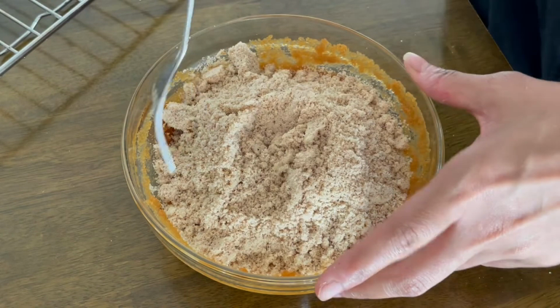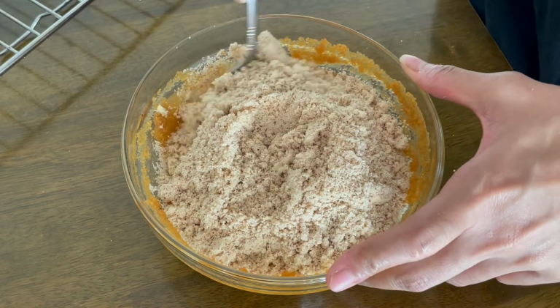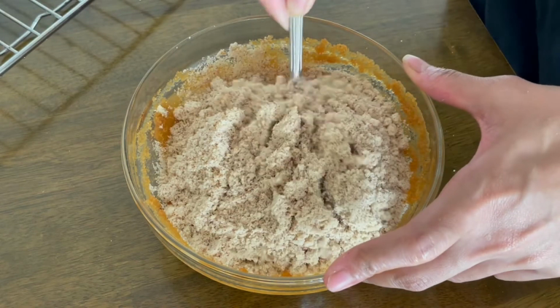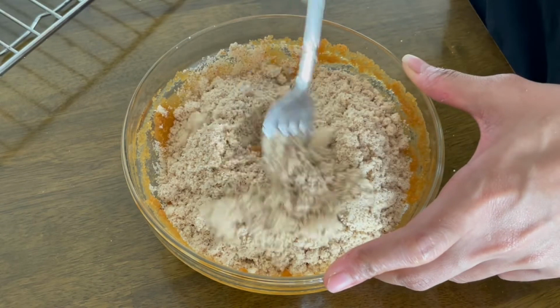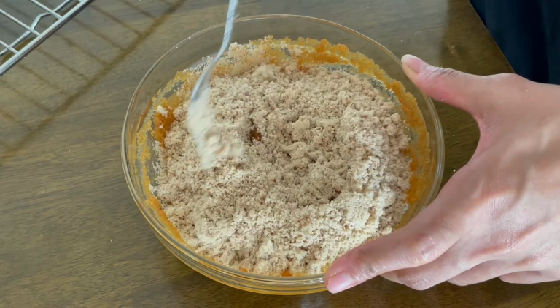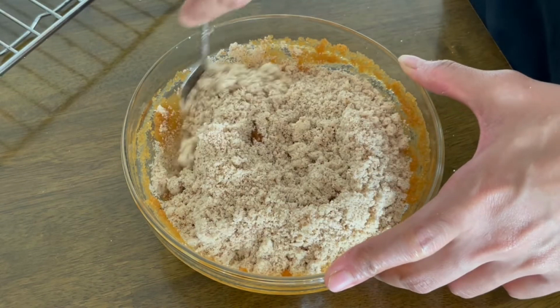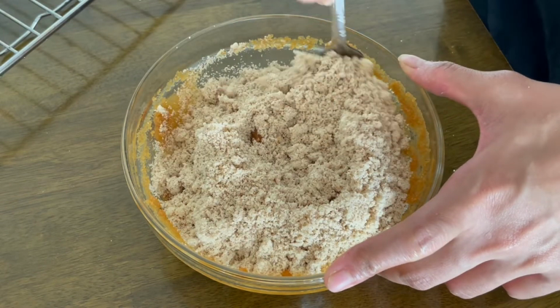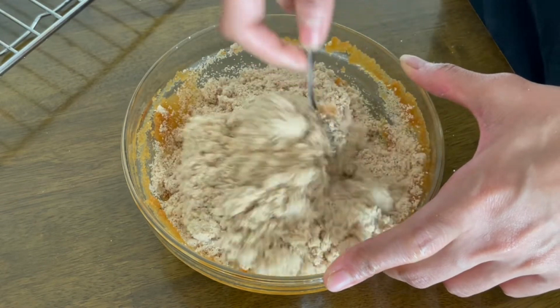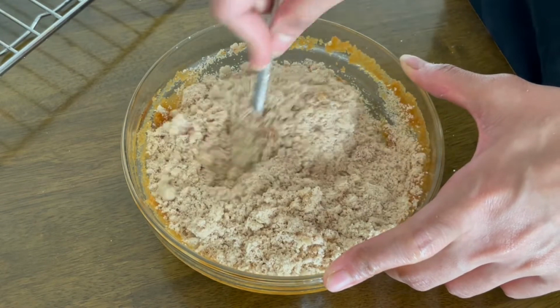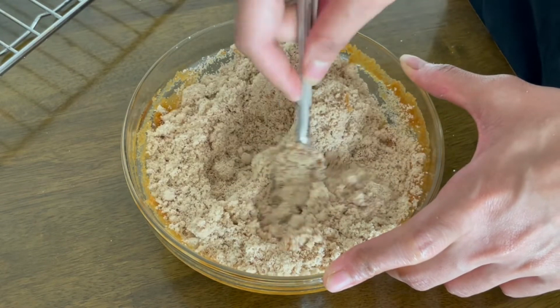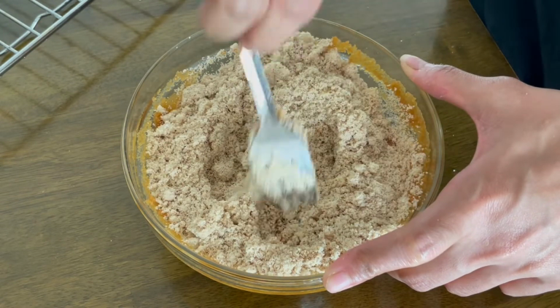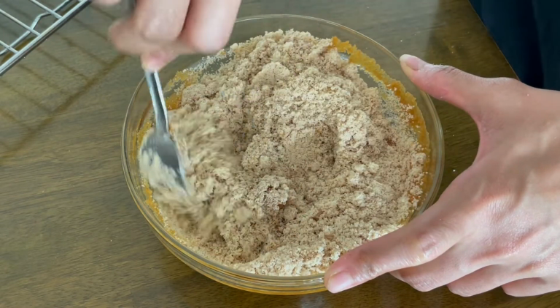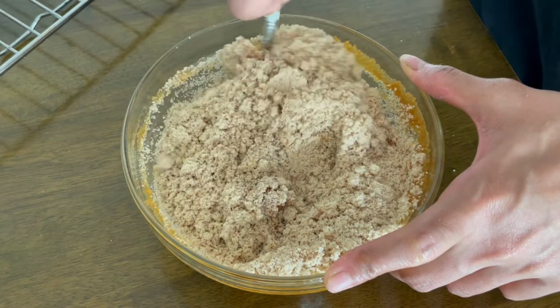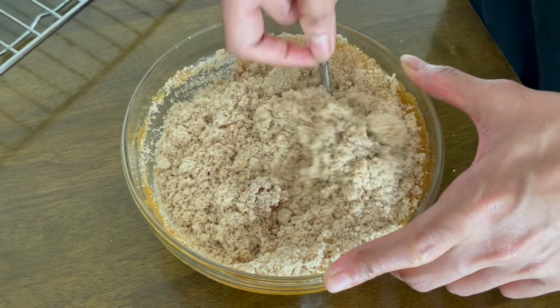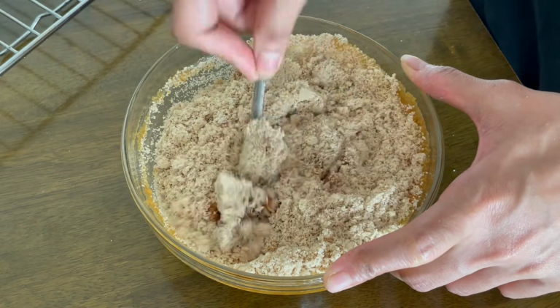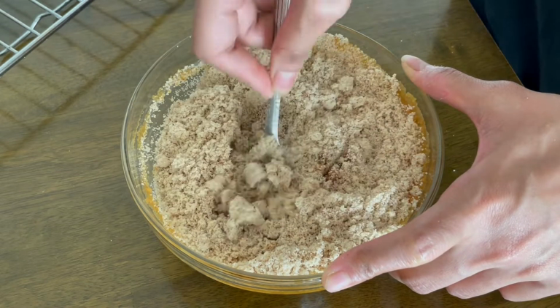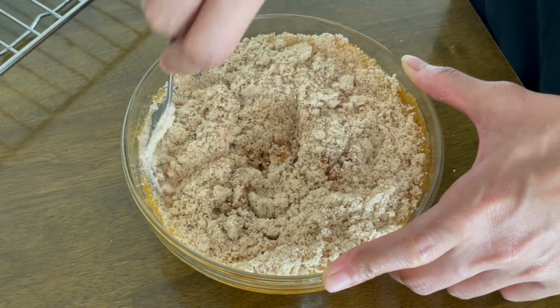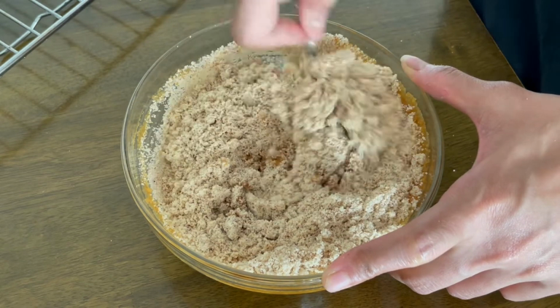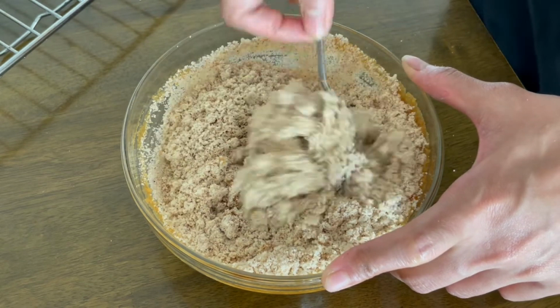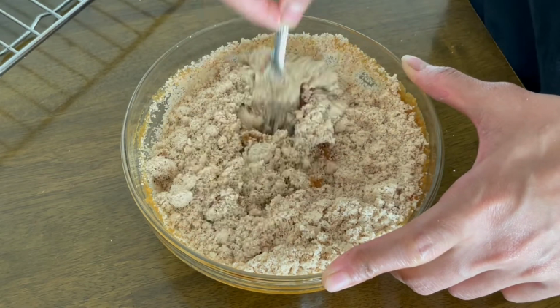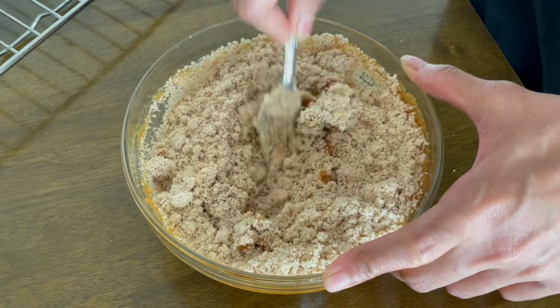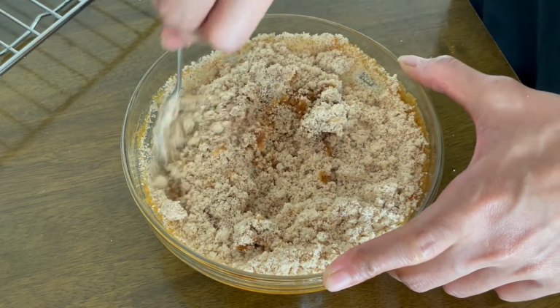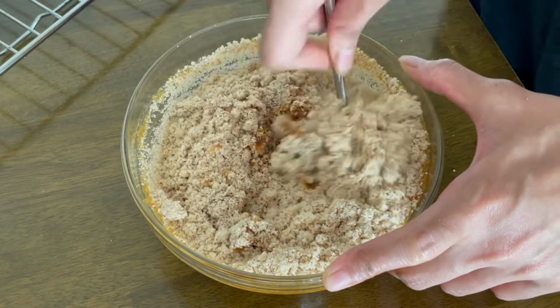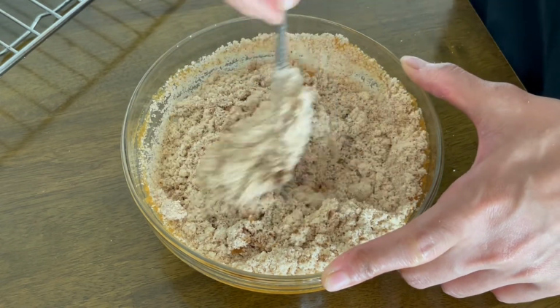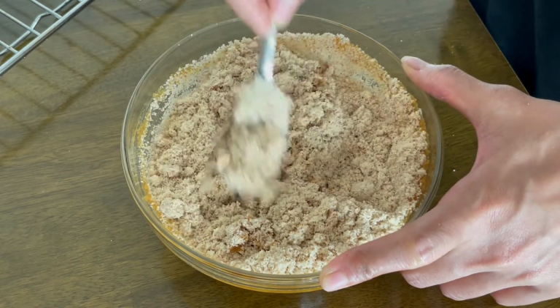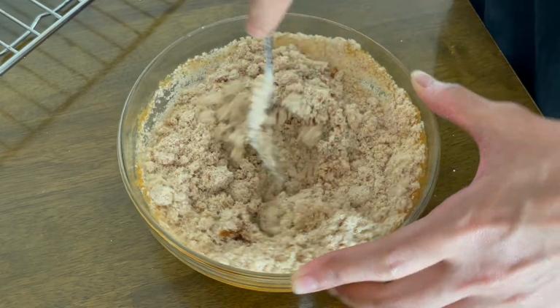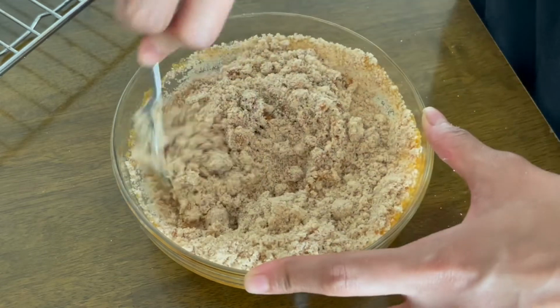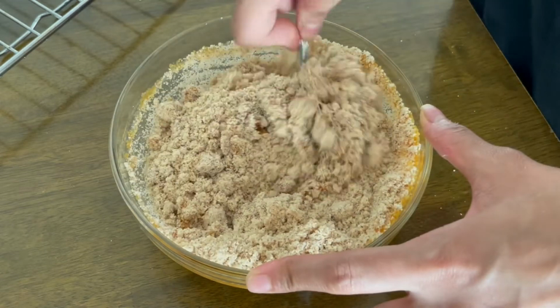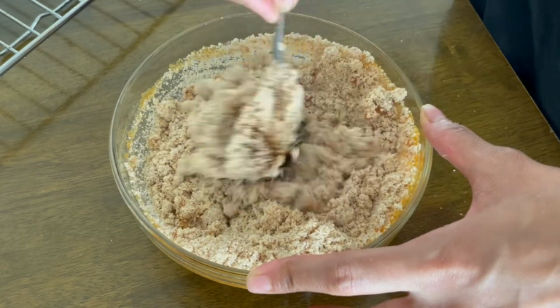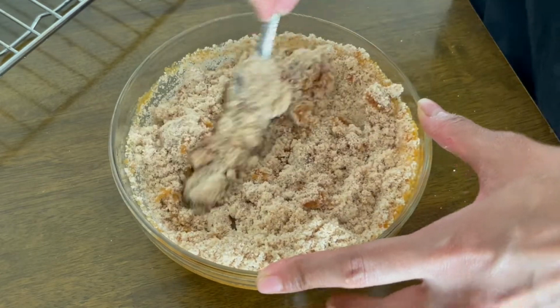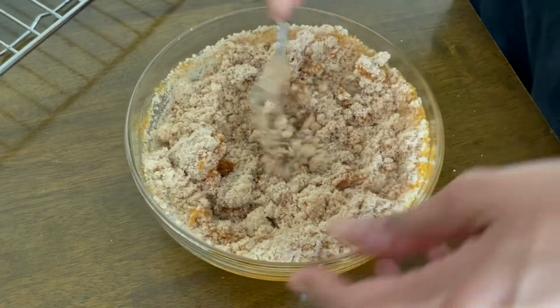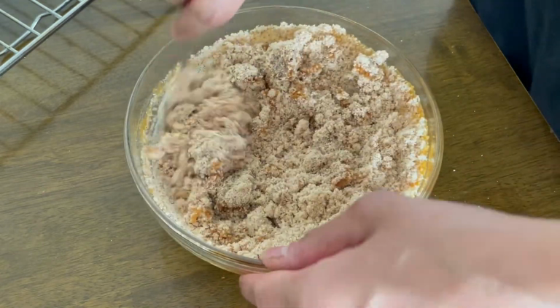With the help of a fork, I will mix these two together. Now remember that this dough will not be extremely tight — it will be a little on the crumblier side, because it does not have any flour or gluten.